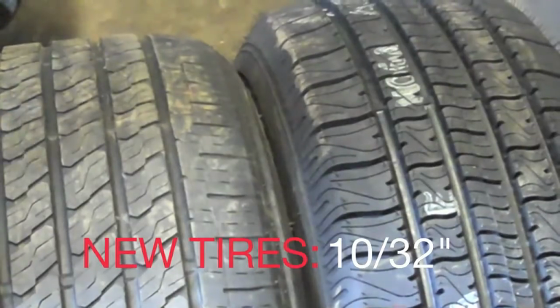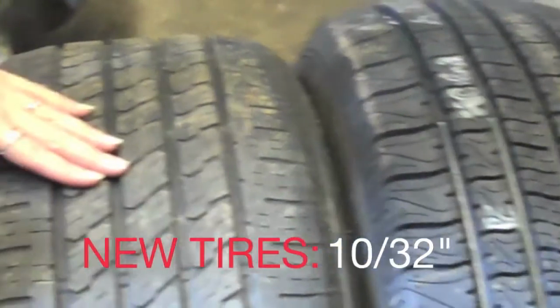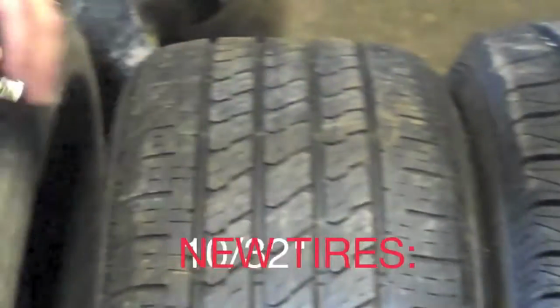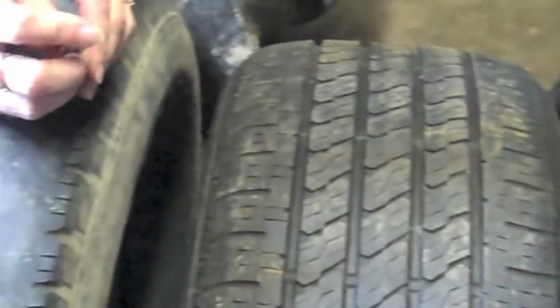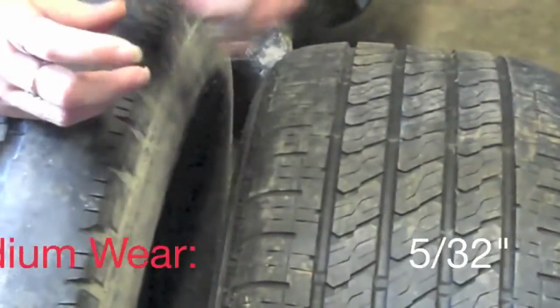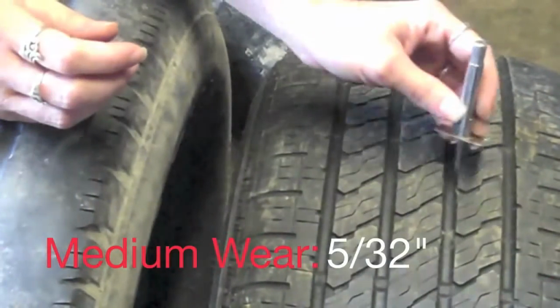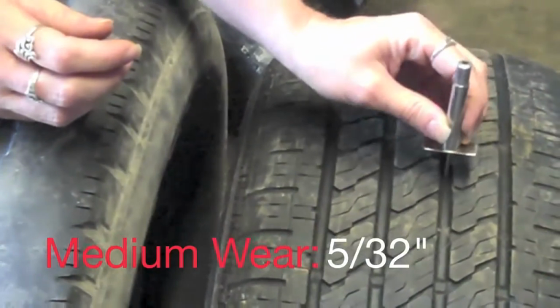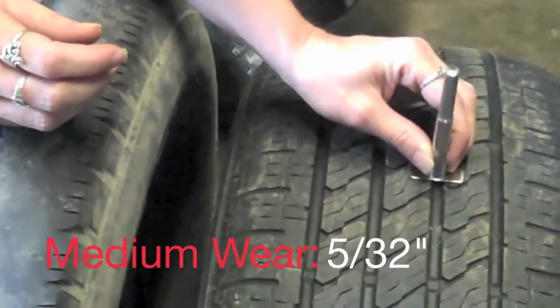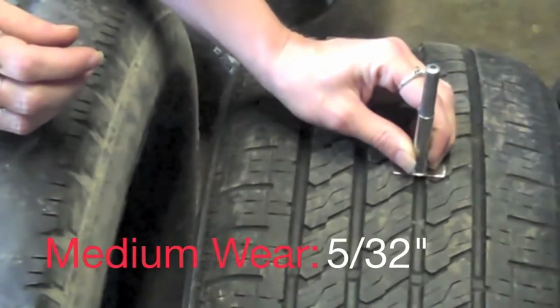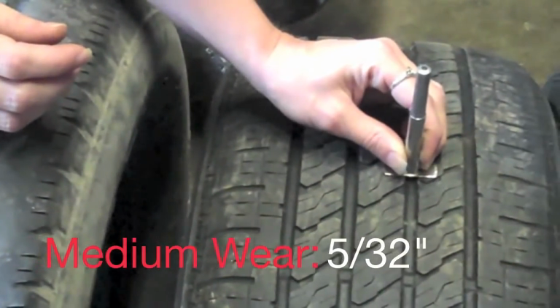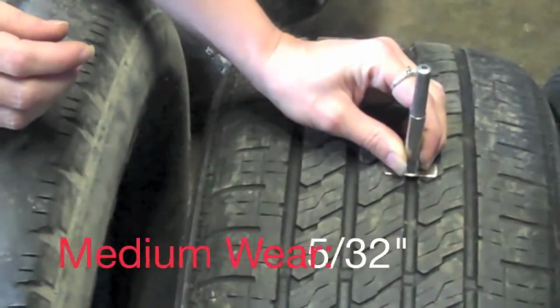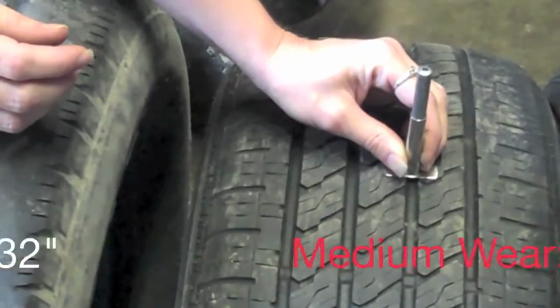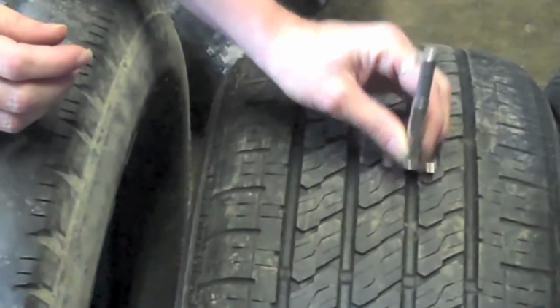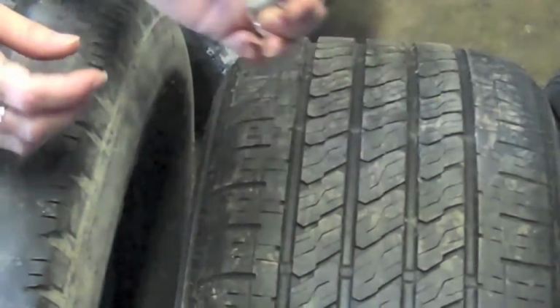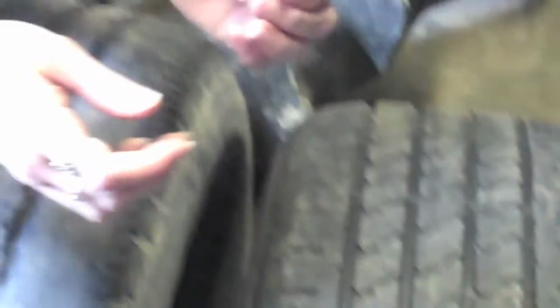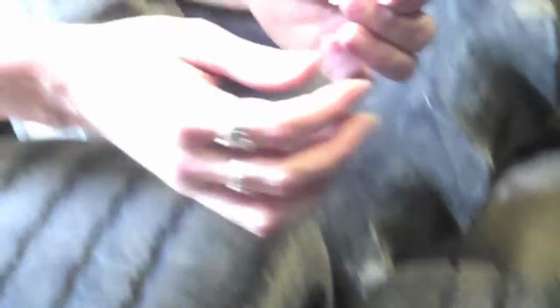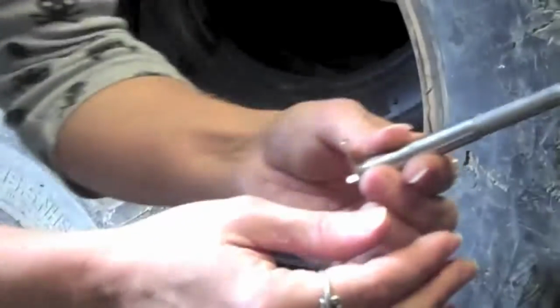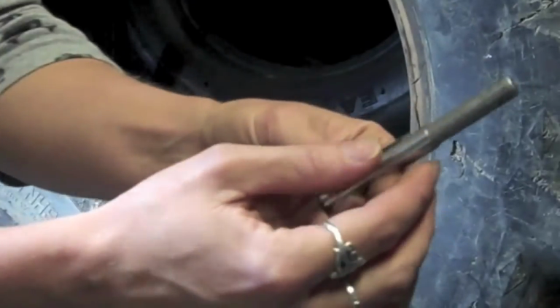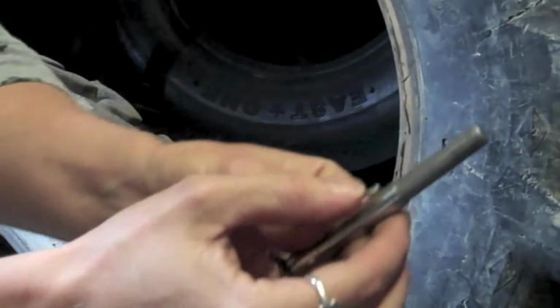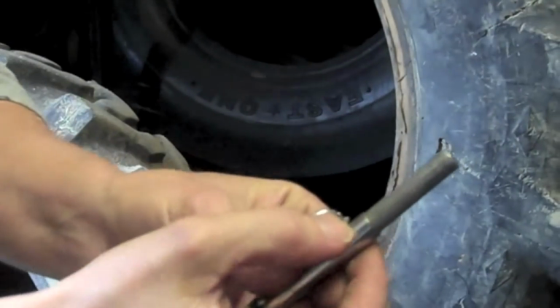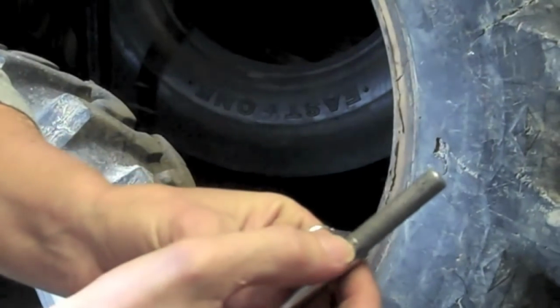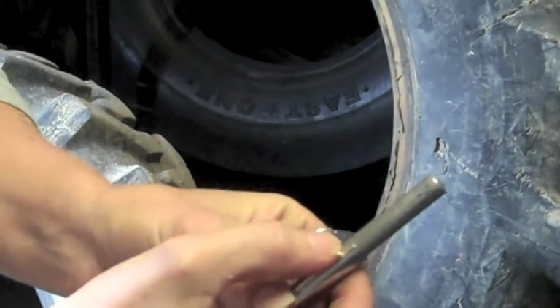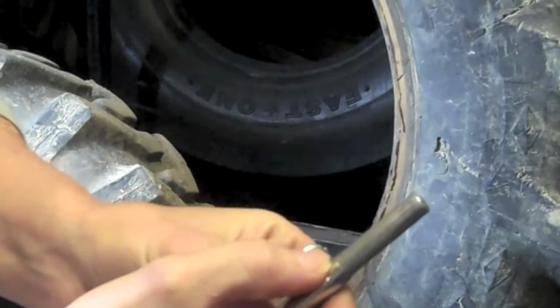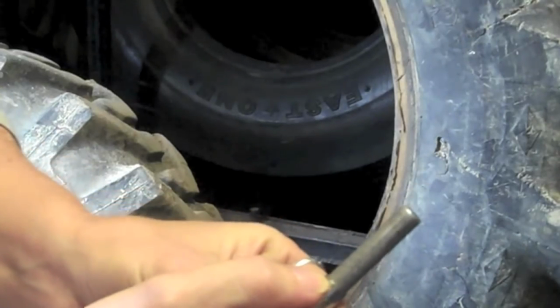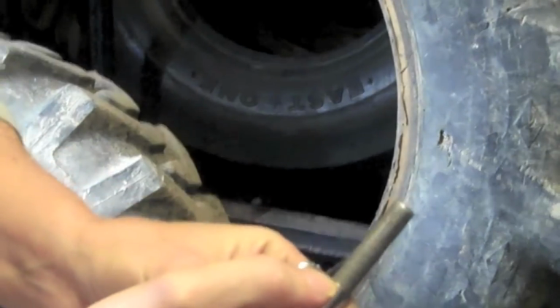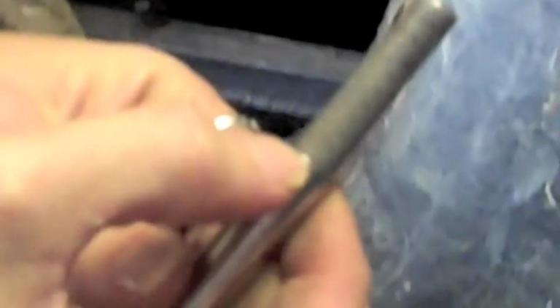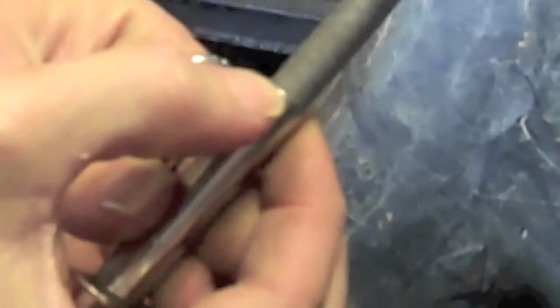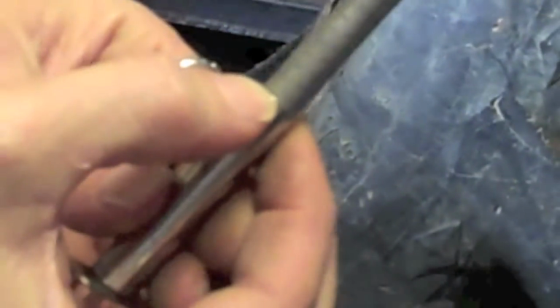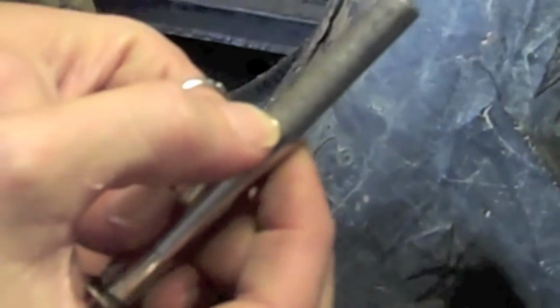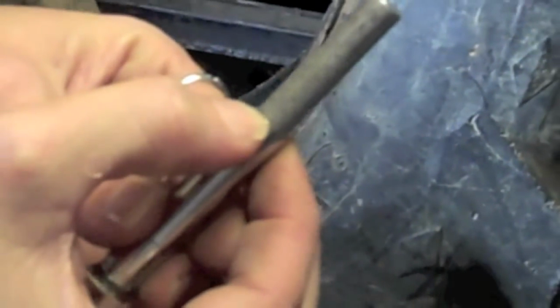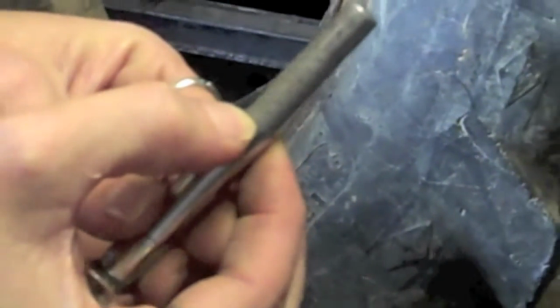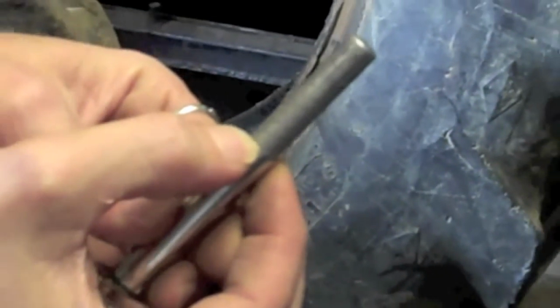A tire like this is going to be right at about somewhere in the 5/32nds mark. When we measure this, we're going to look to see what the closest mark is to the line. This one happens to be about a 7.